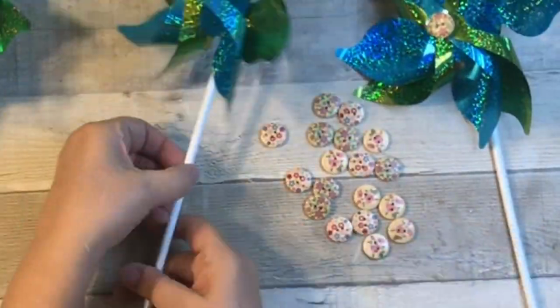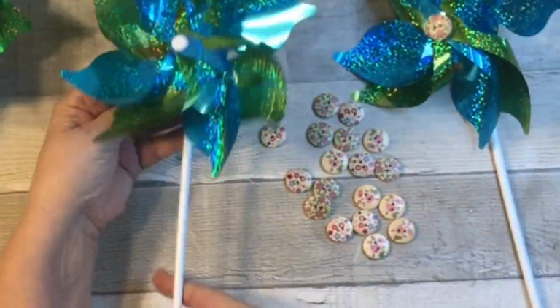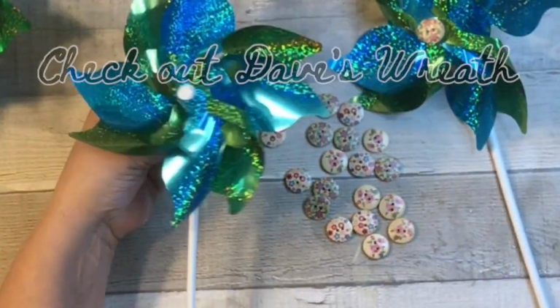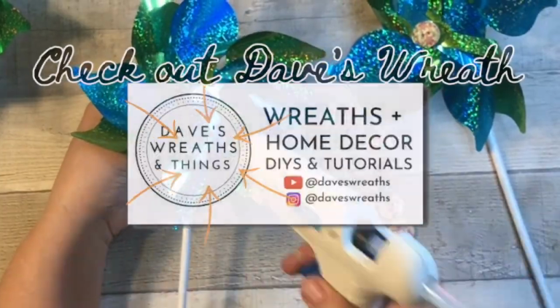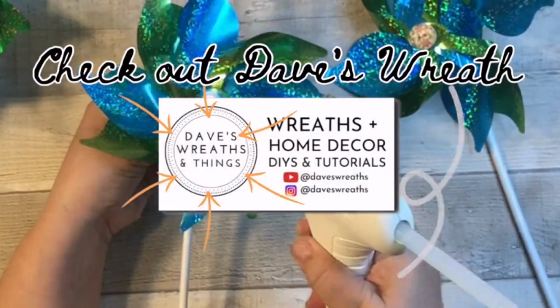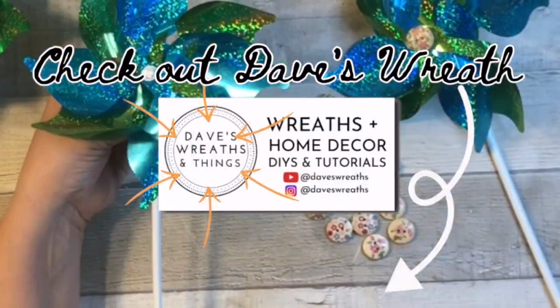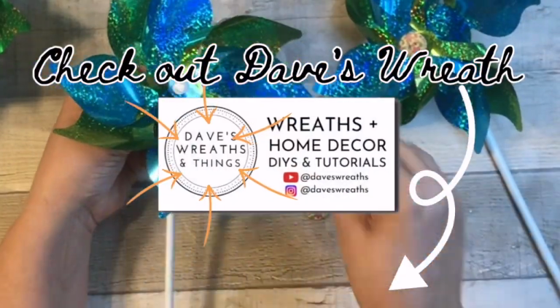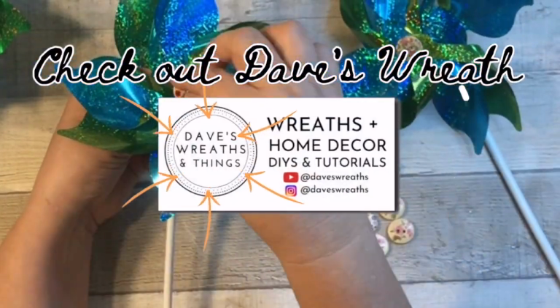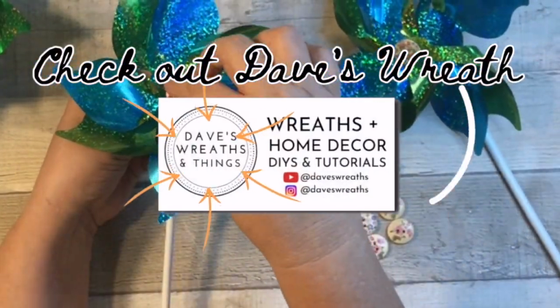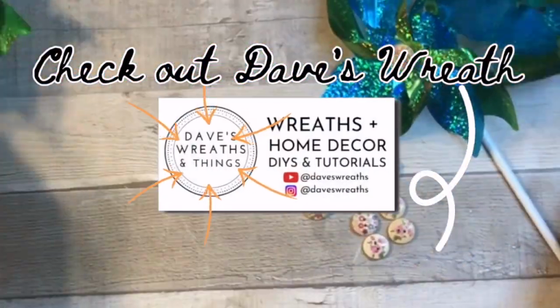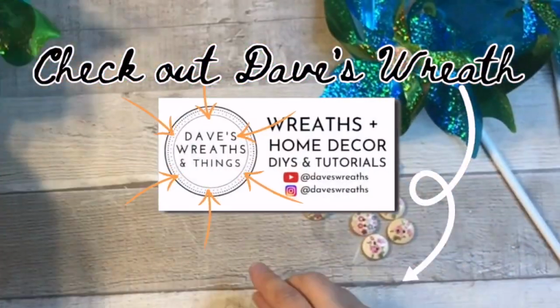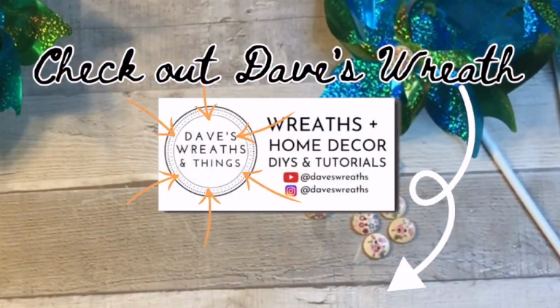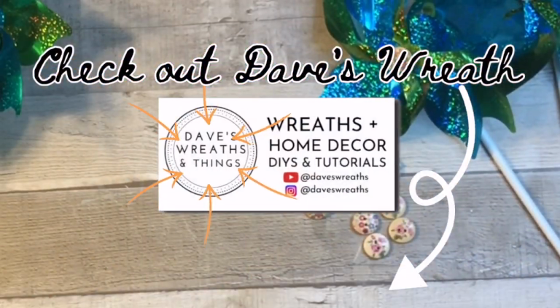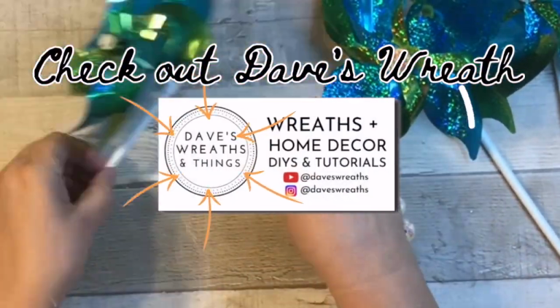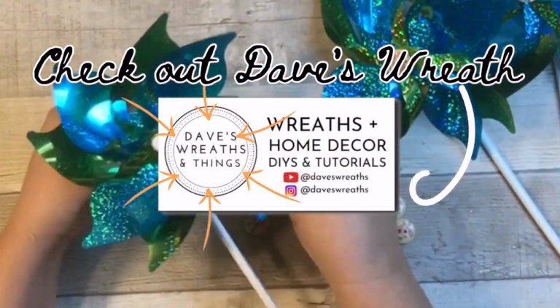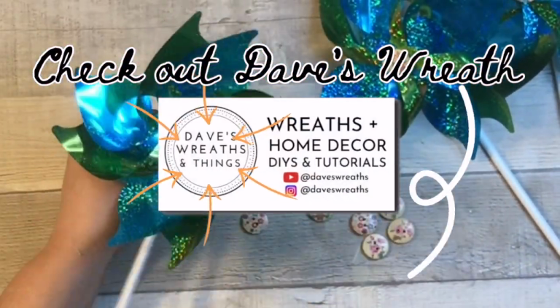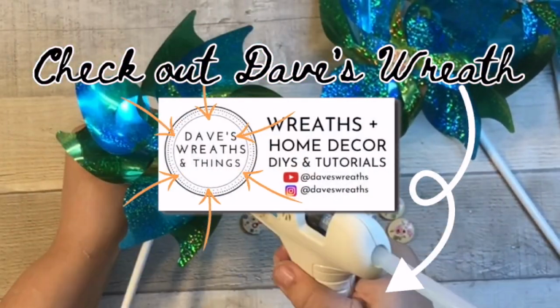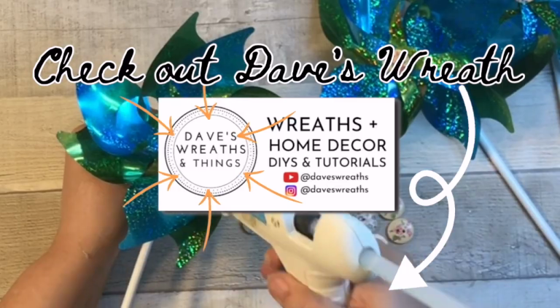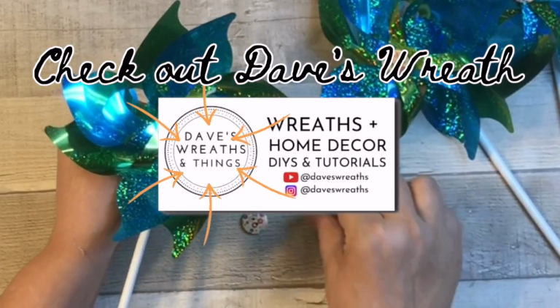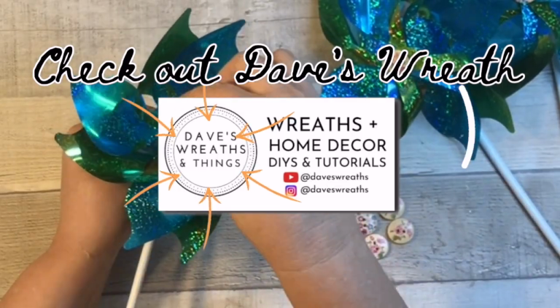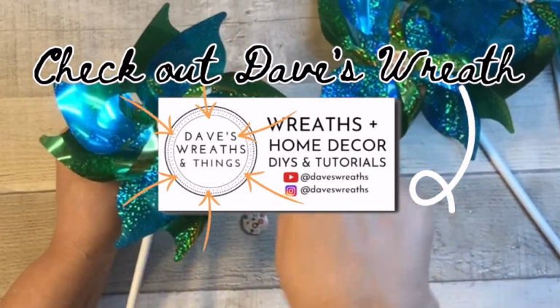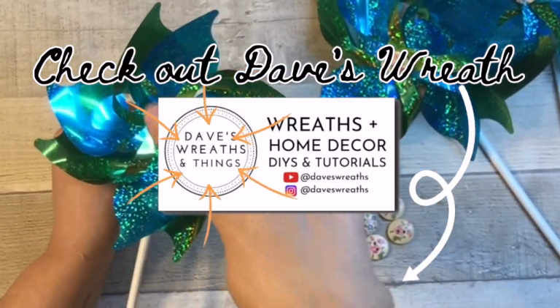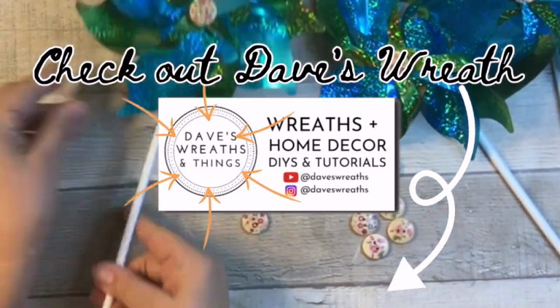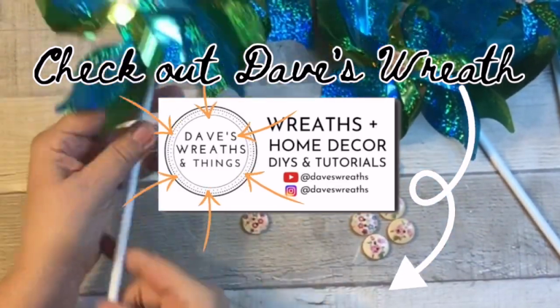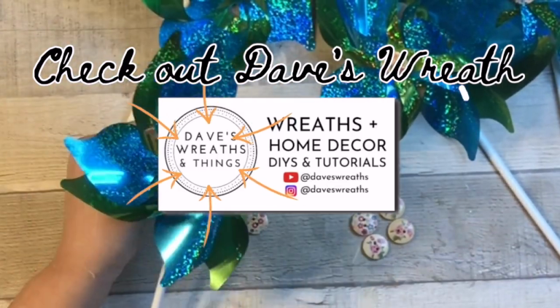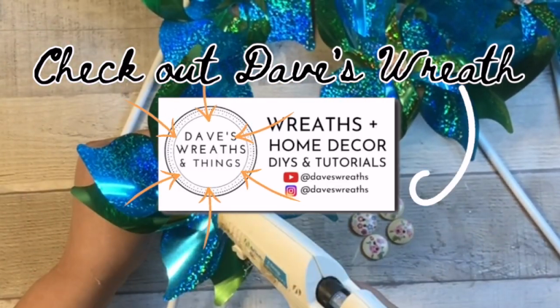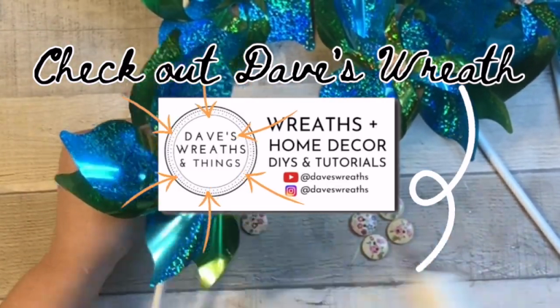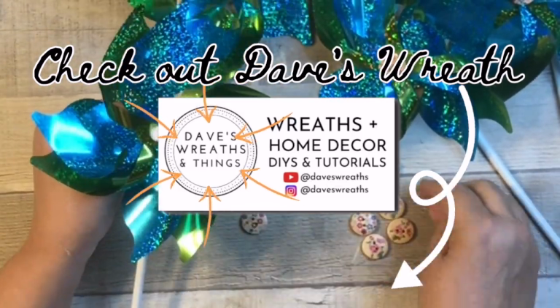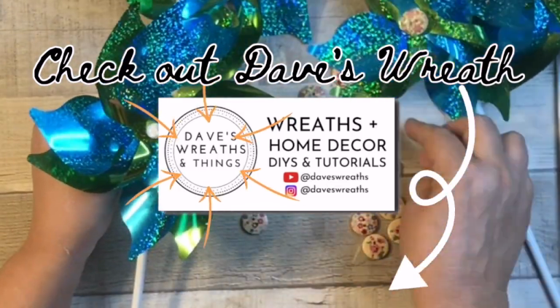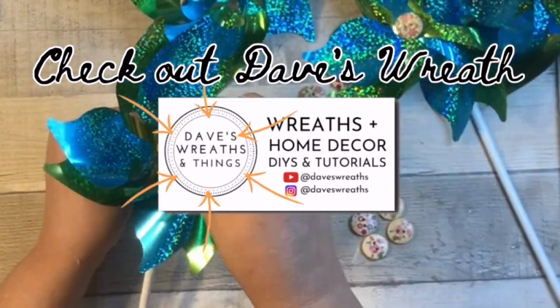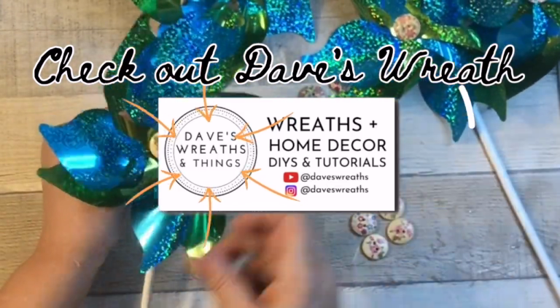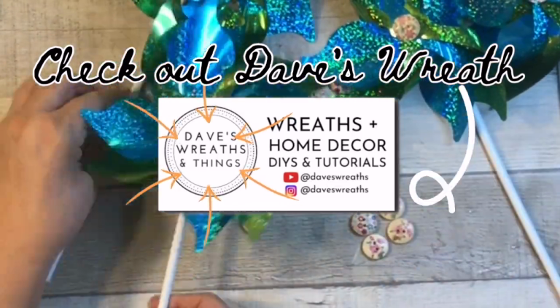After watching my wreath video, you'll want to jump over to Dave's channel and check out his pool noodle wreath — it is awesome. I have linked his video down below in the description box.